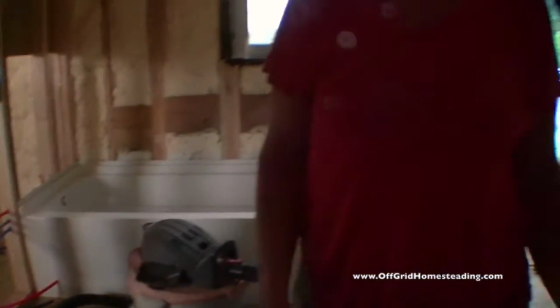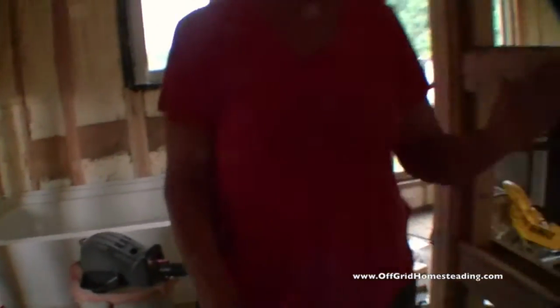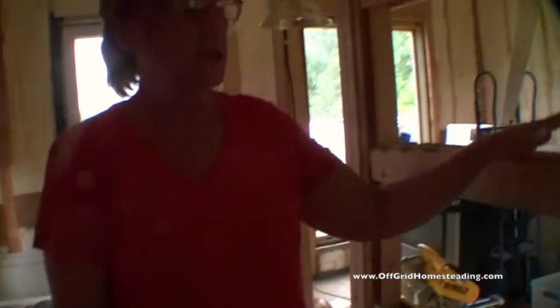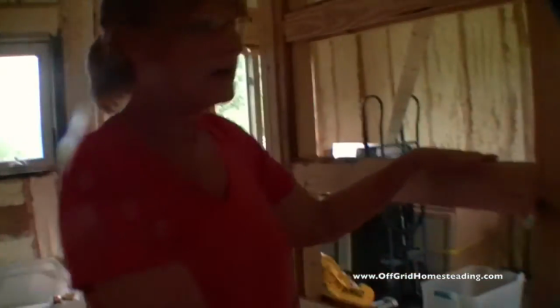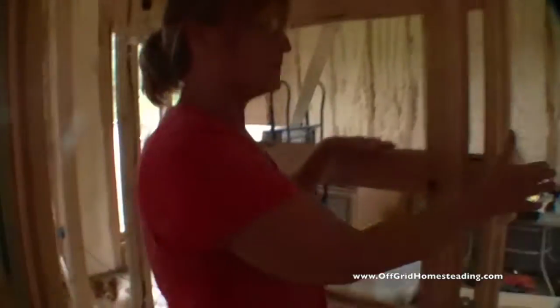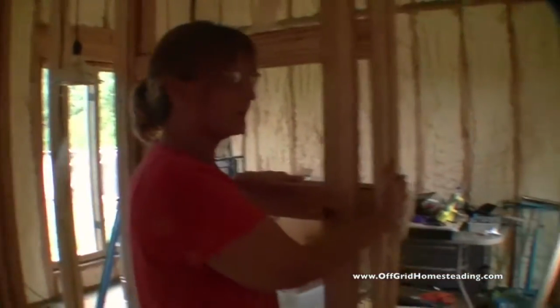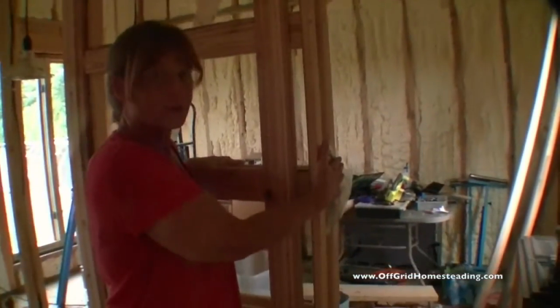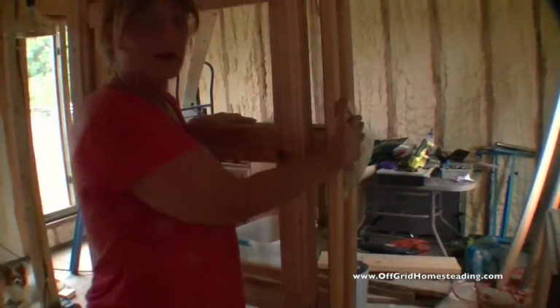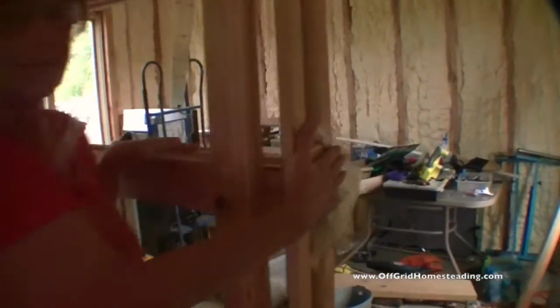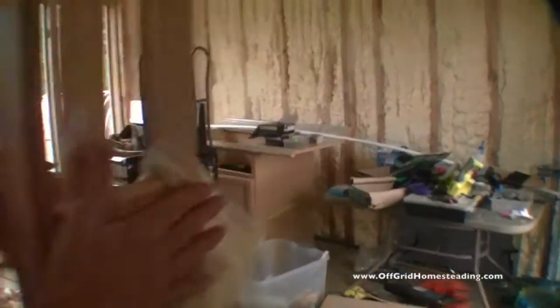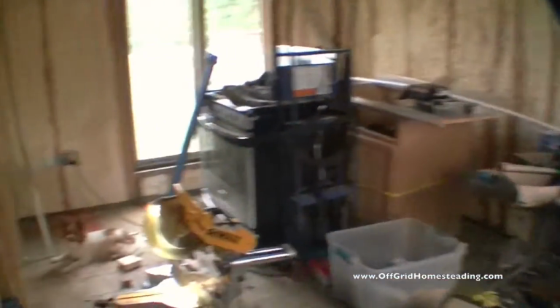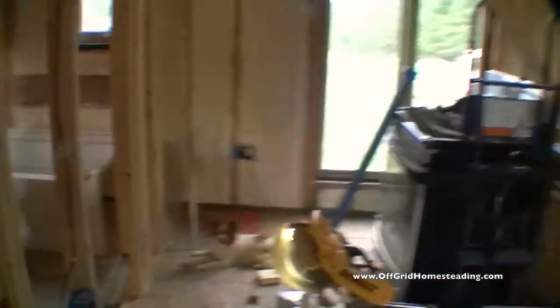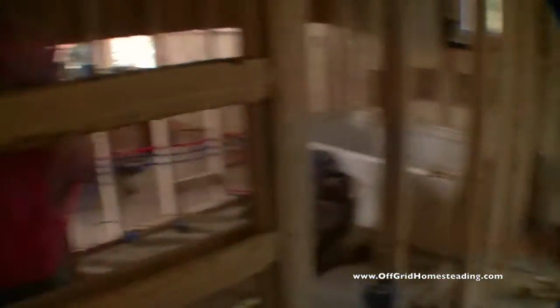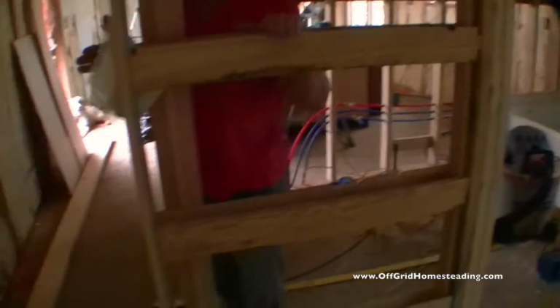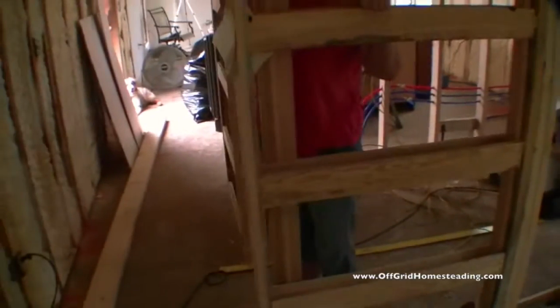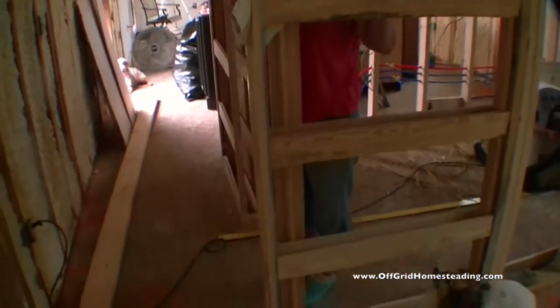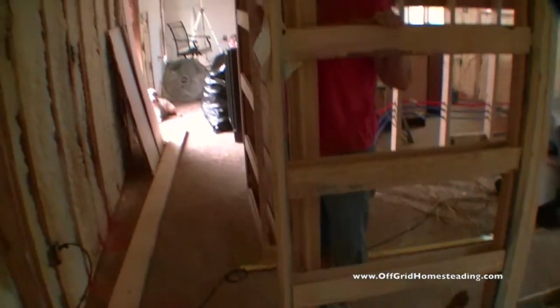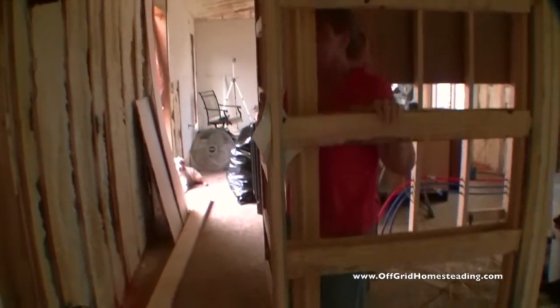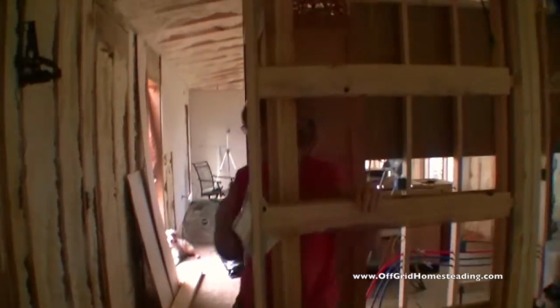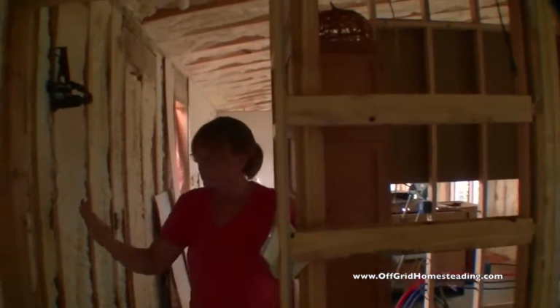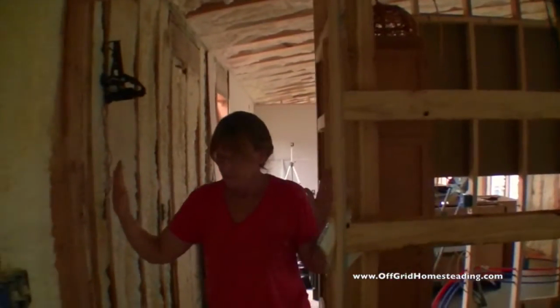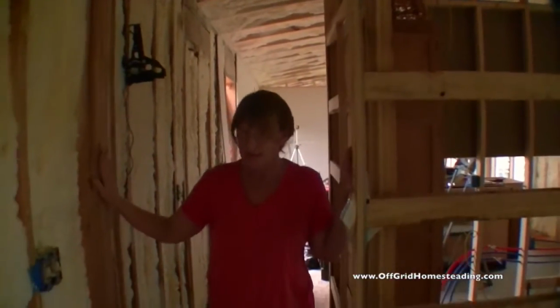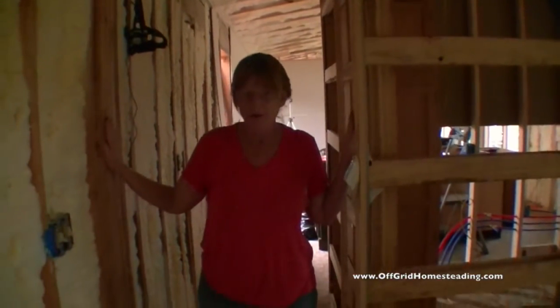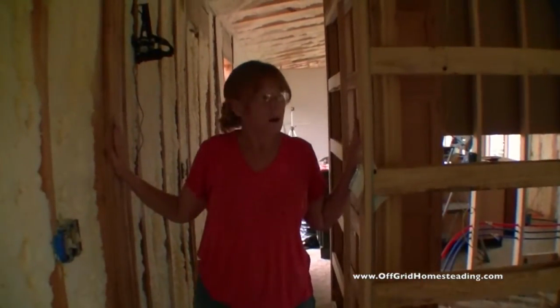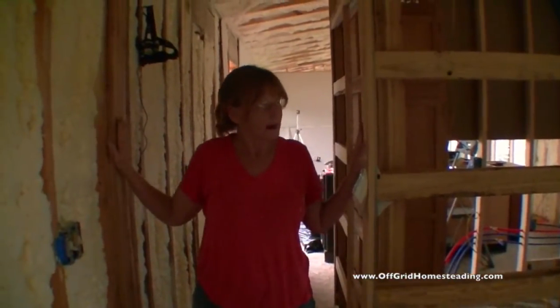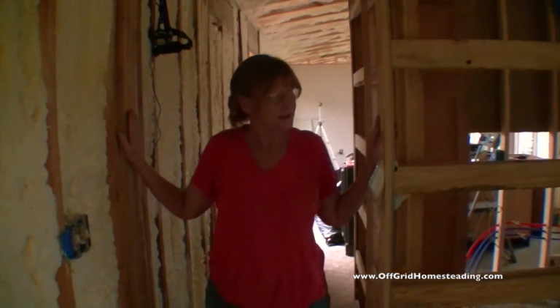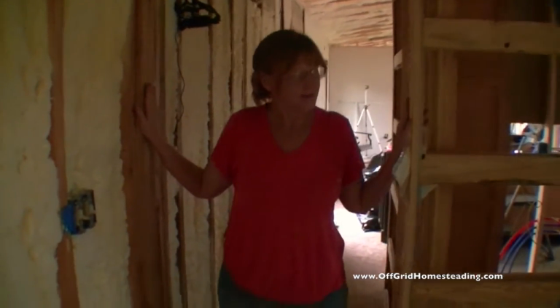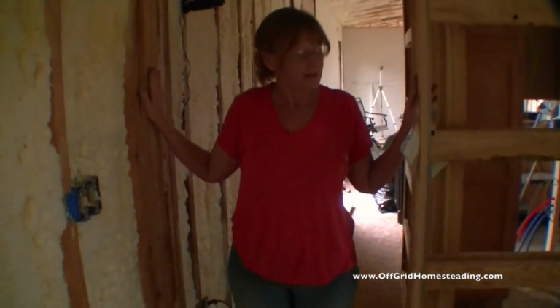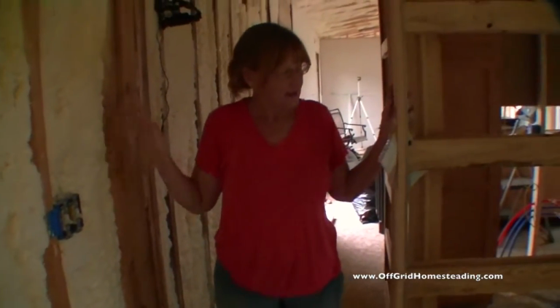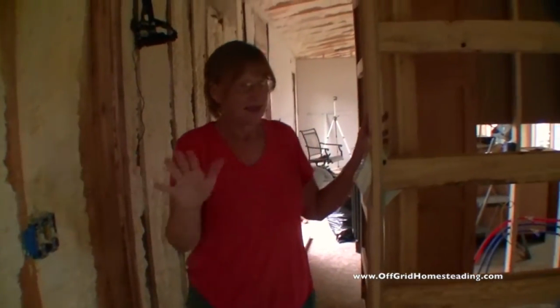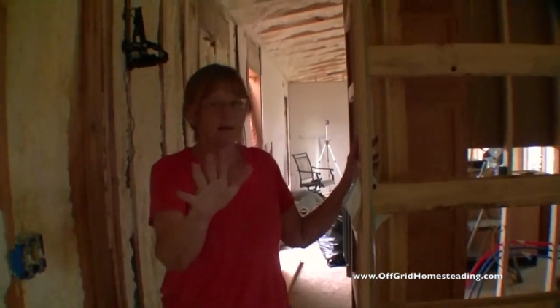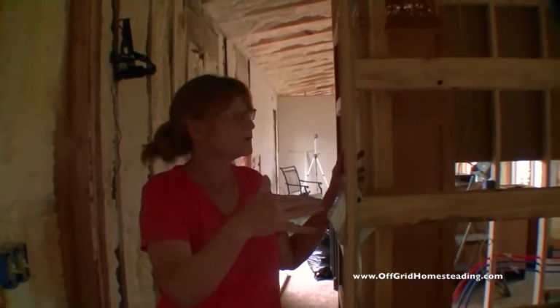And then into my mom's room - third pocket door. Cedar on the wall right here. And then mom's room.